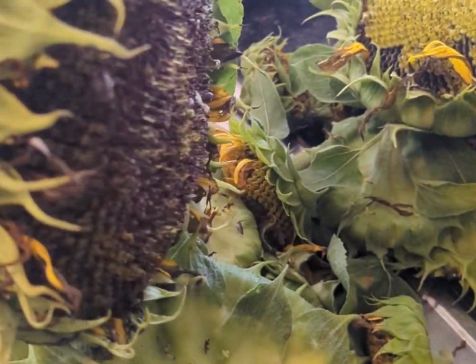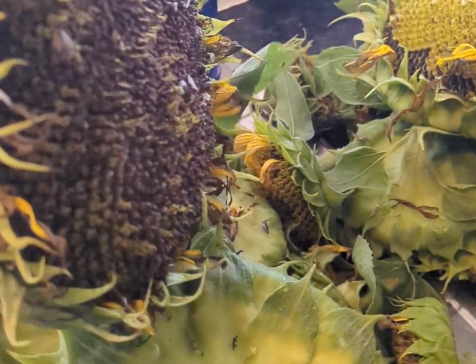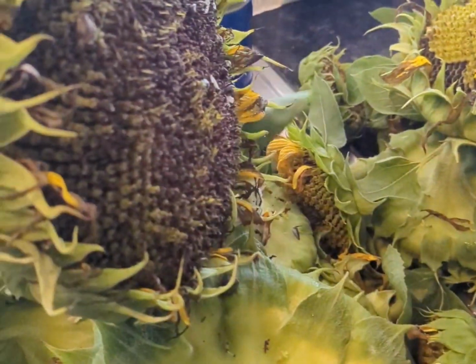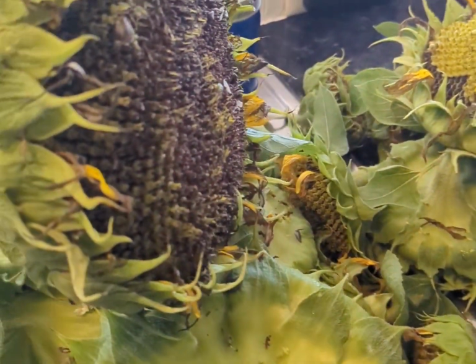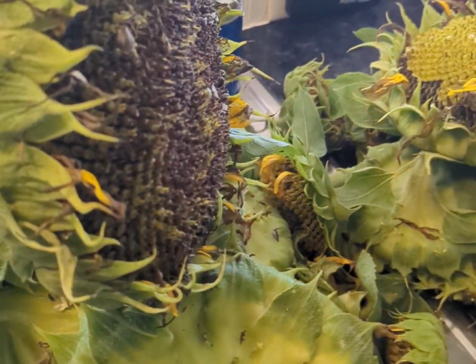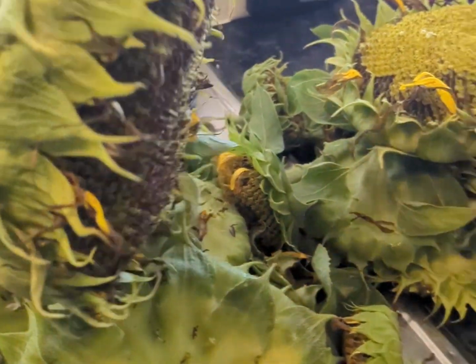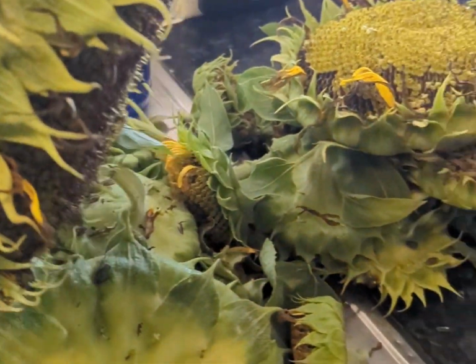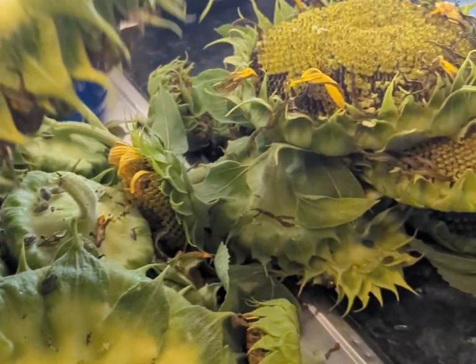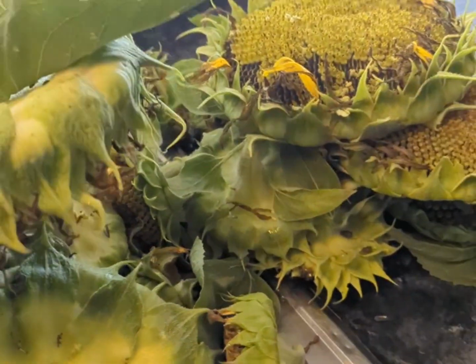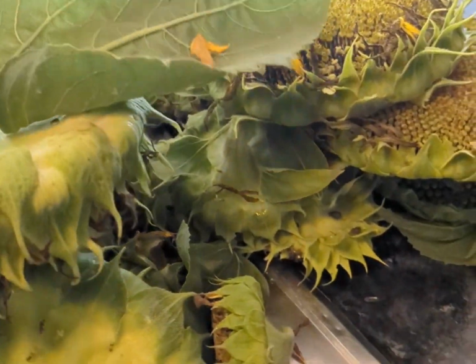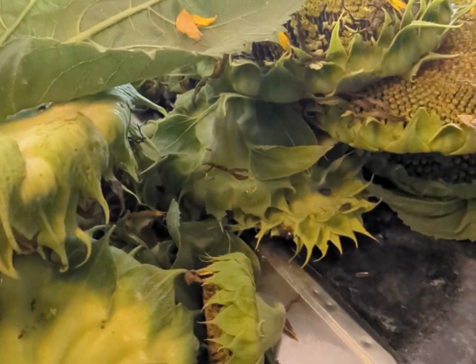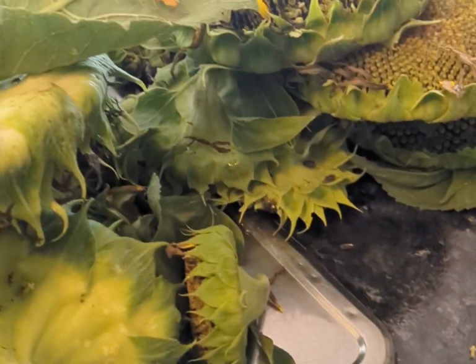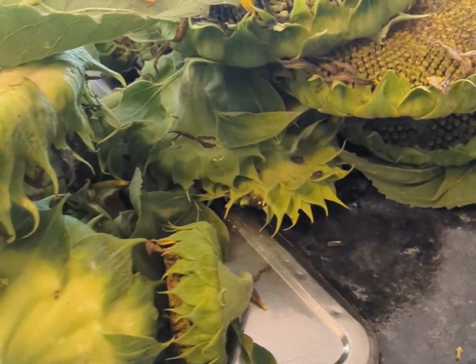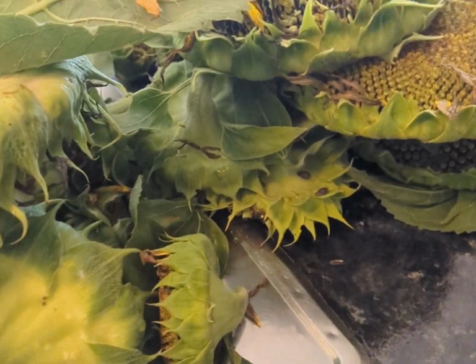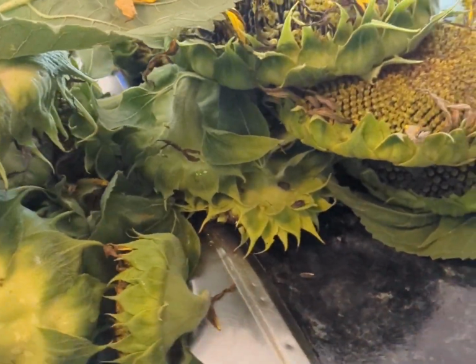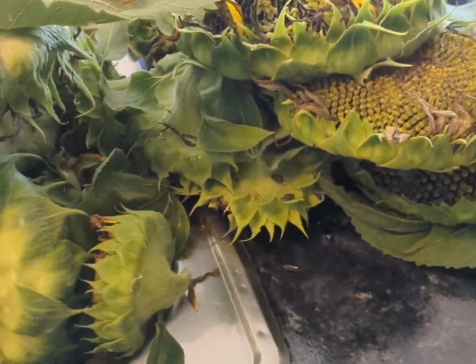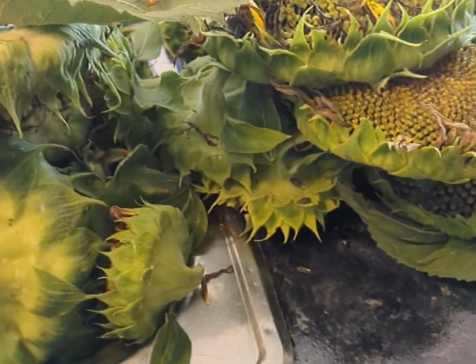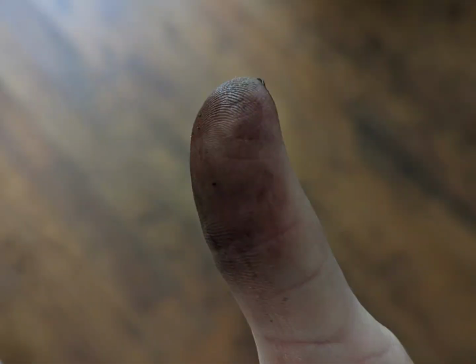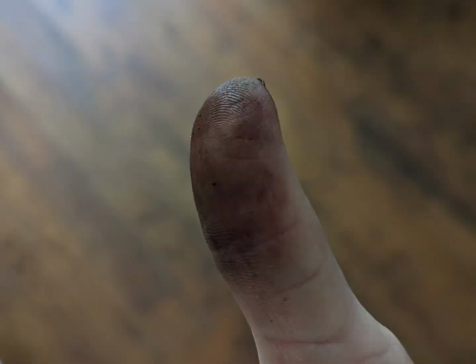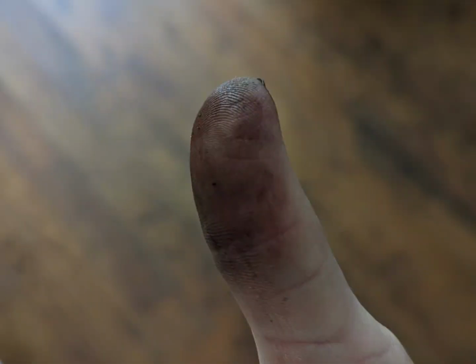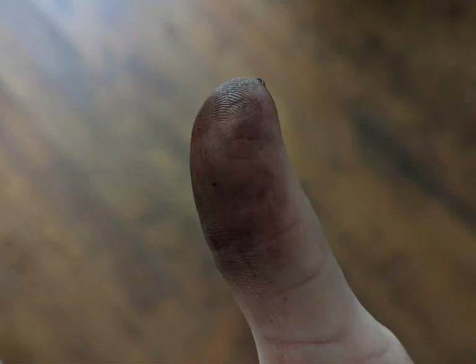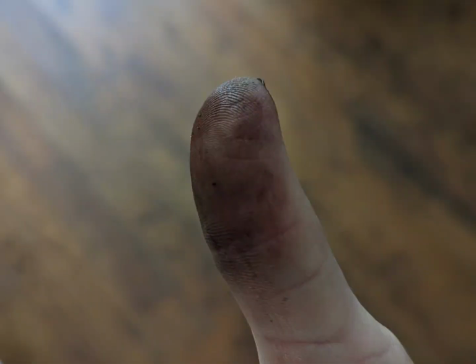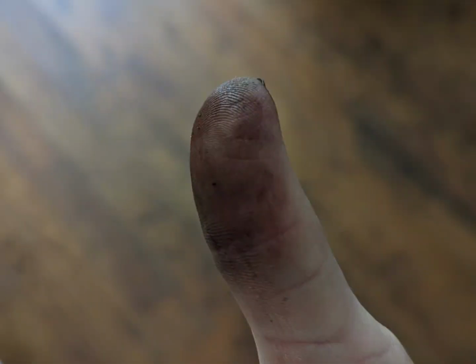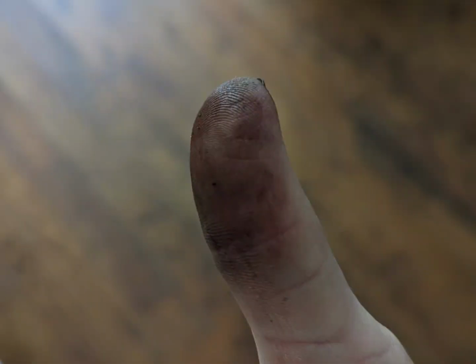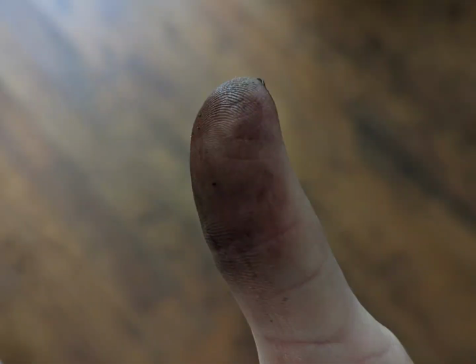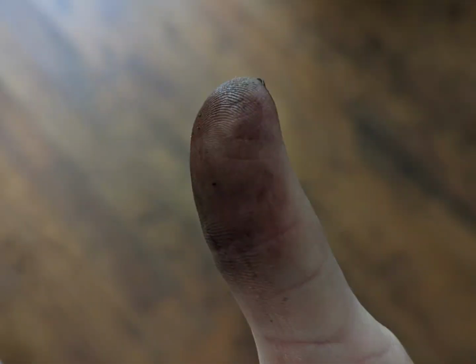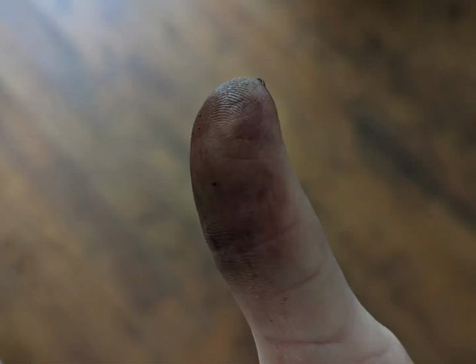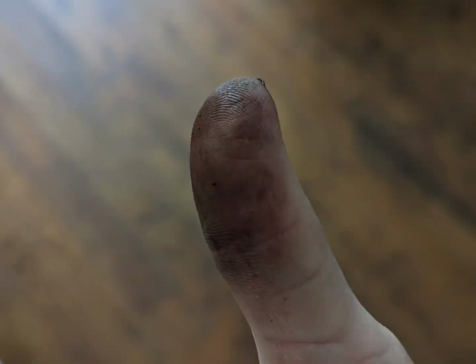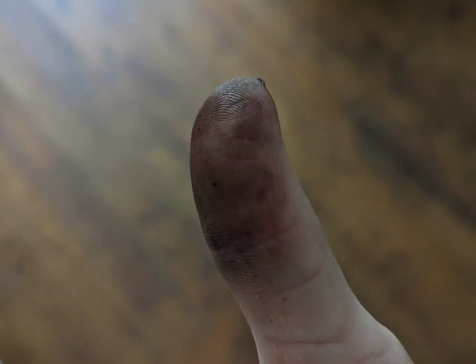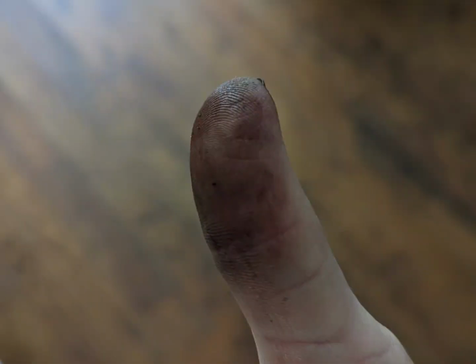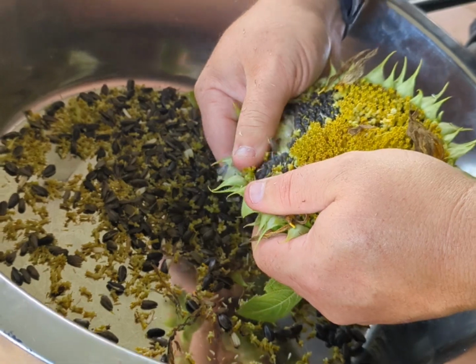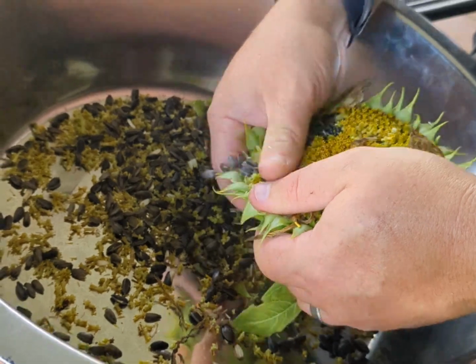In order to get the seeds from the sunflowers, you have to work pretty hard. Your thumbs will be black and sore, but the amount of seeds is wonderful.